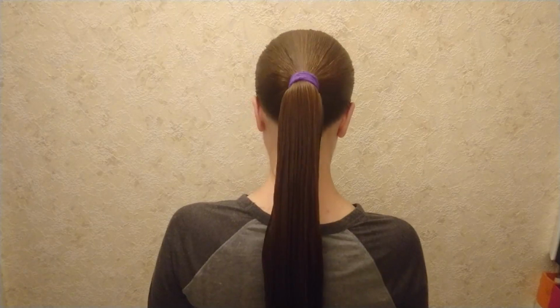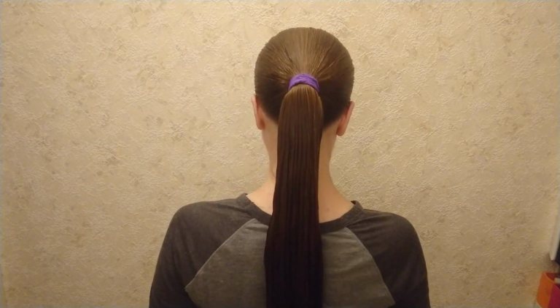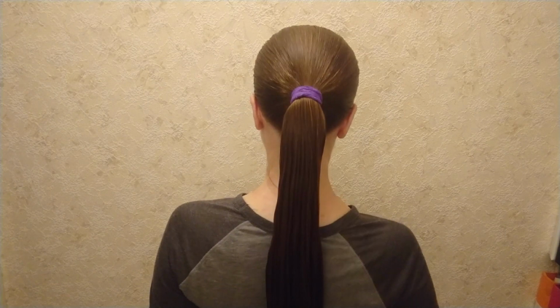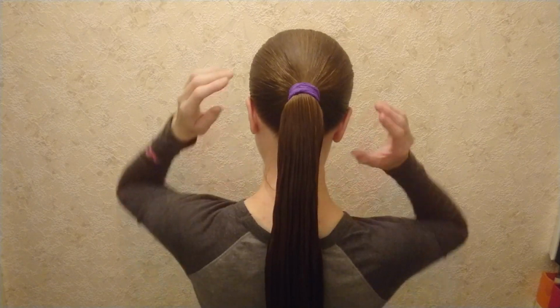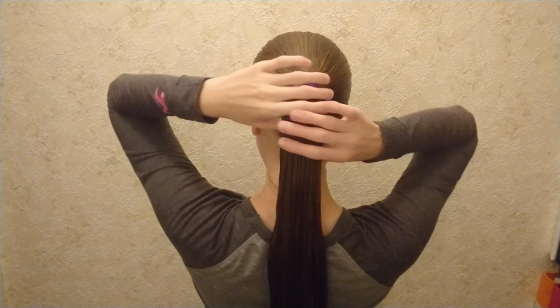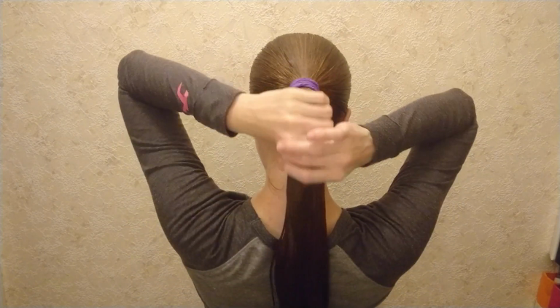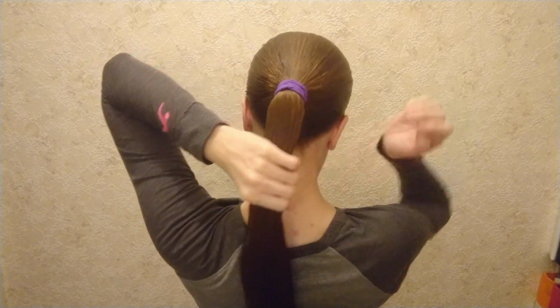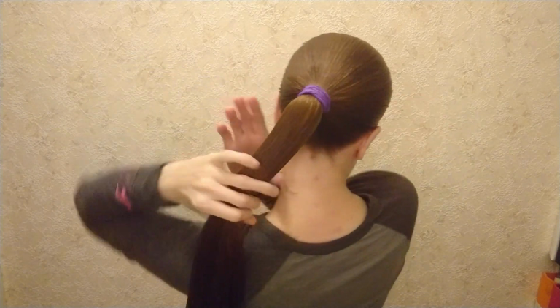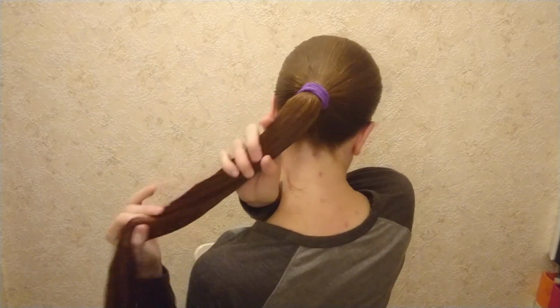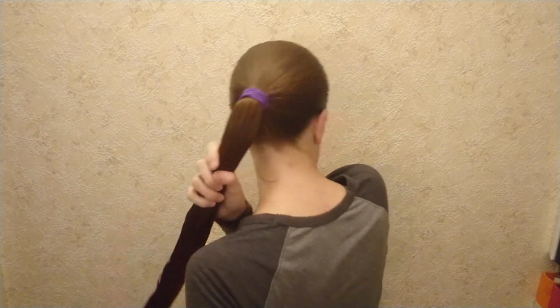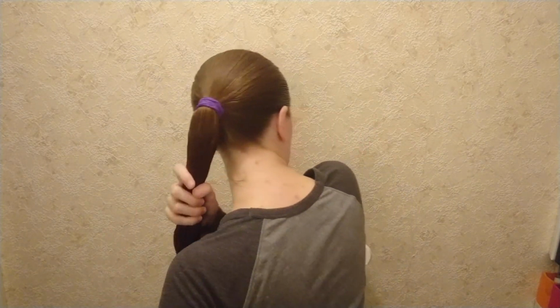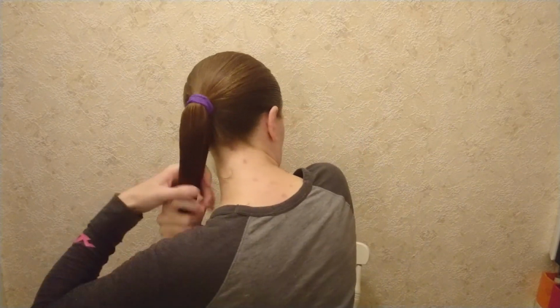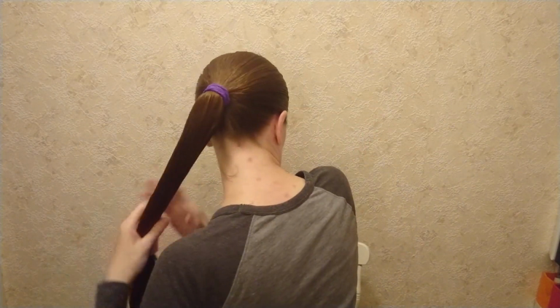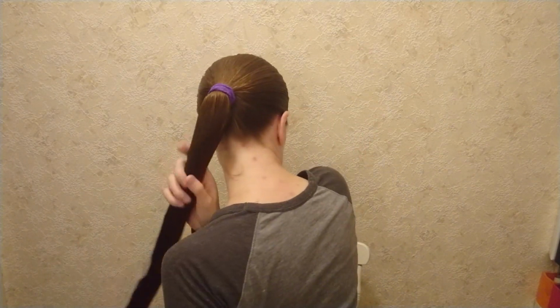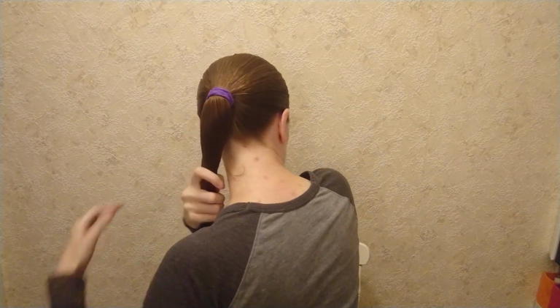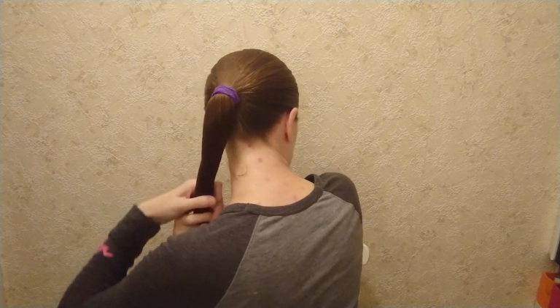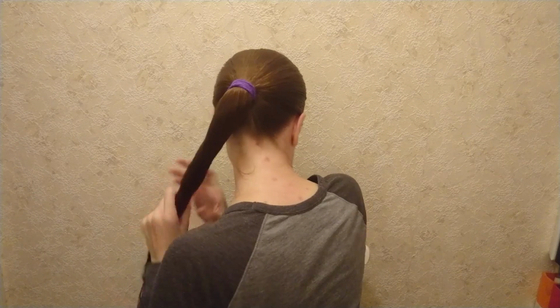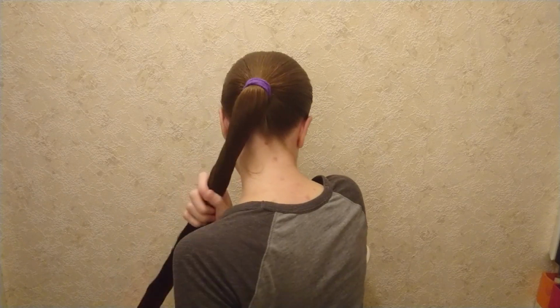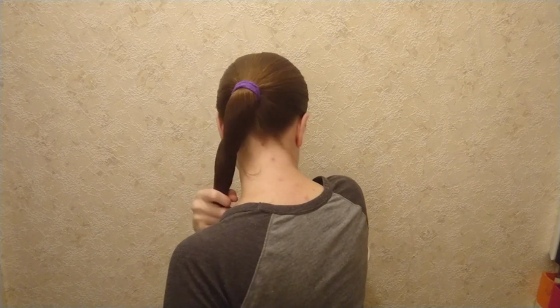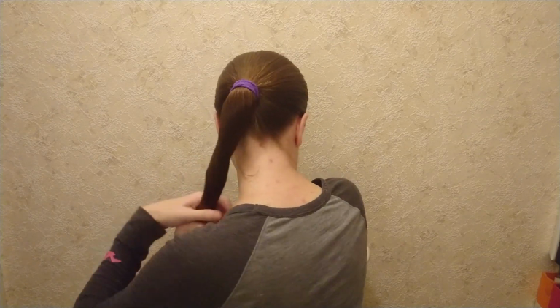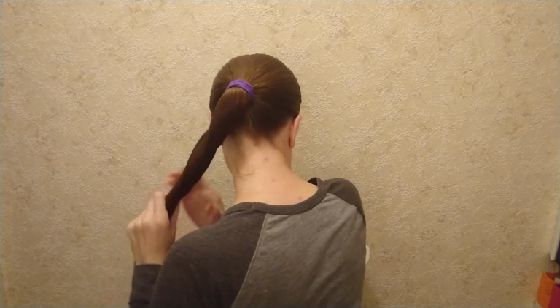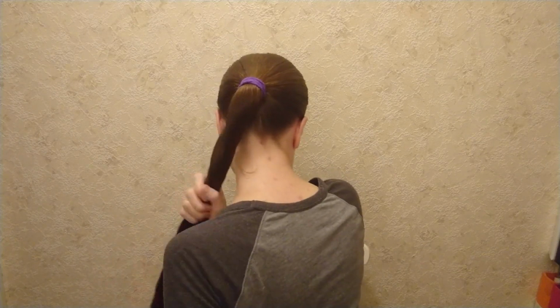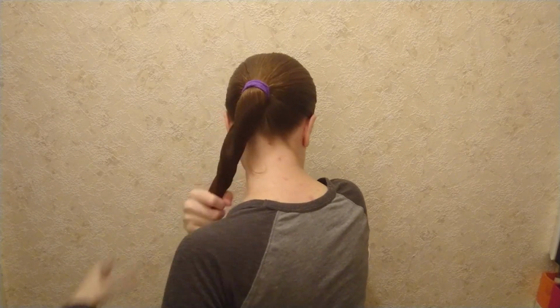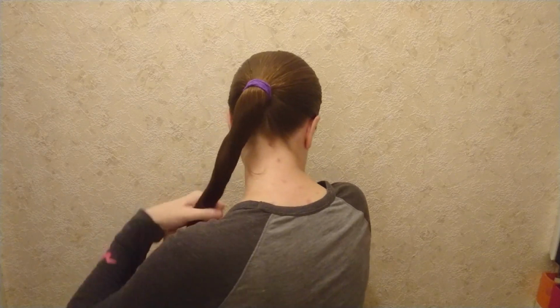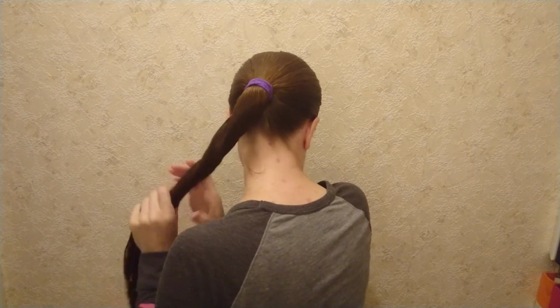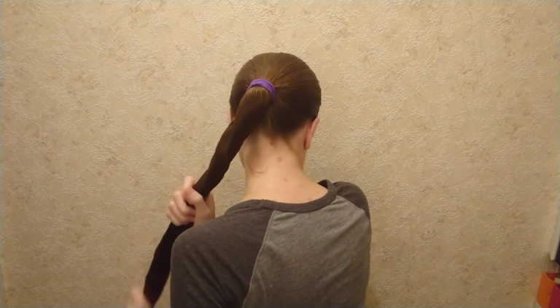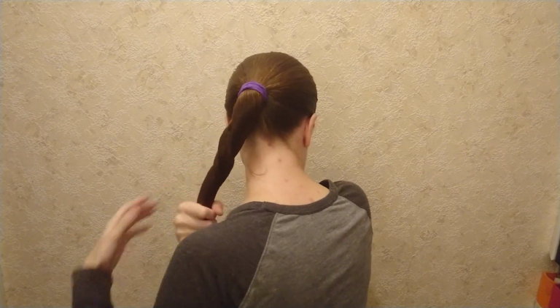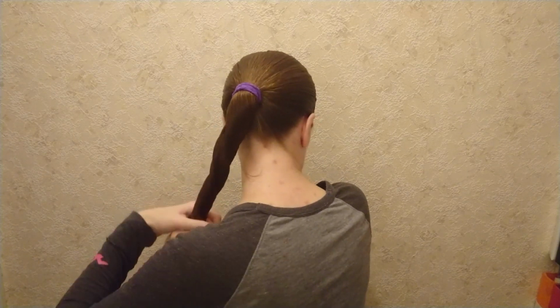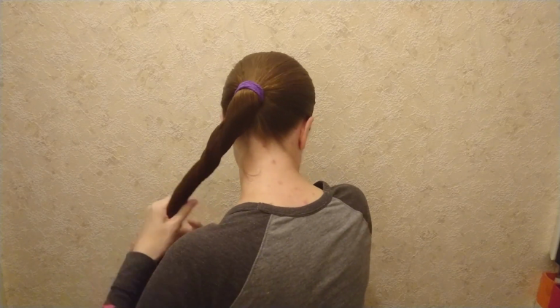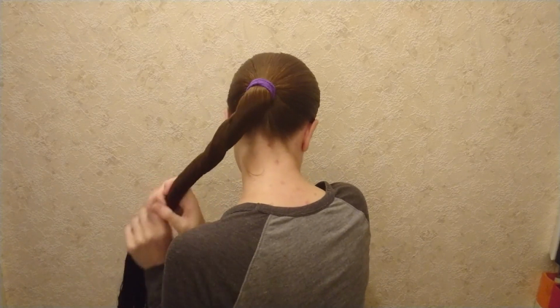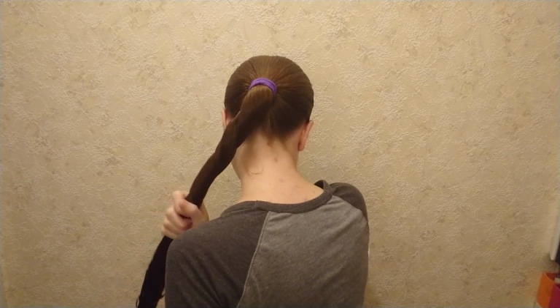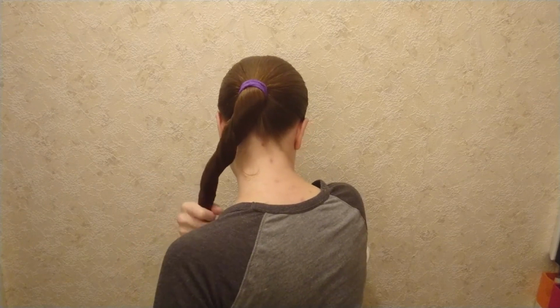I like to start with my hair in a ponytail, because then I can poke the hair stick through the elastic for better stability. Start twisting your hair — I go counterclockwise here.